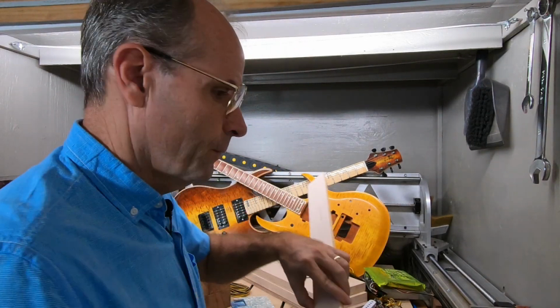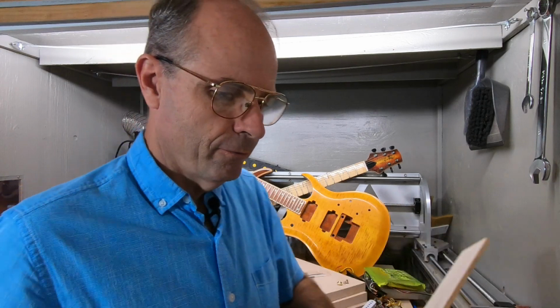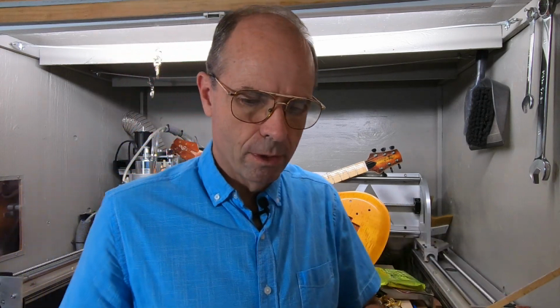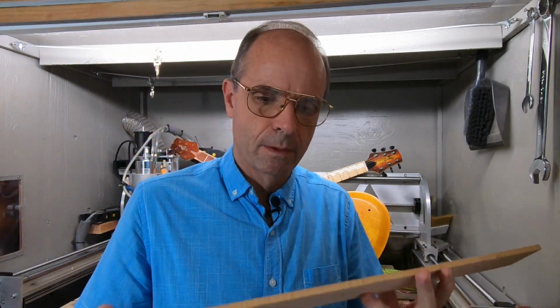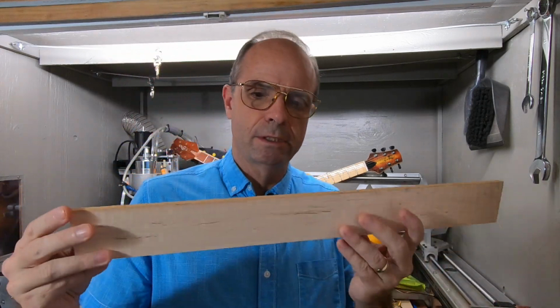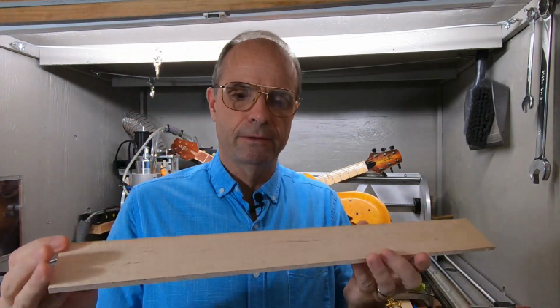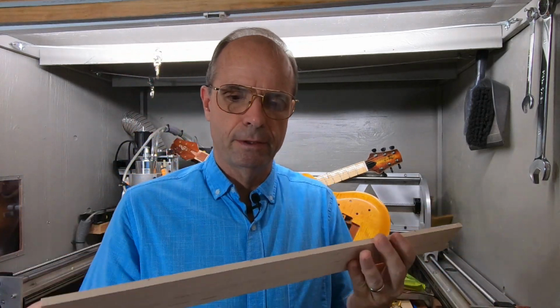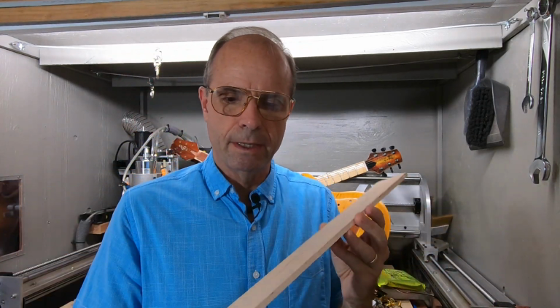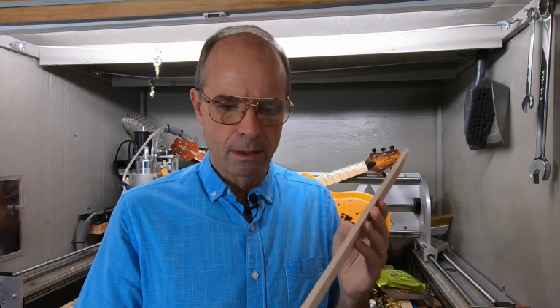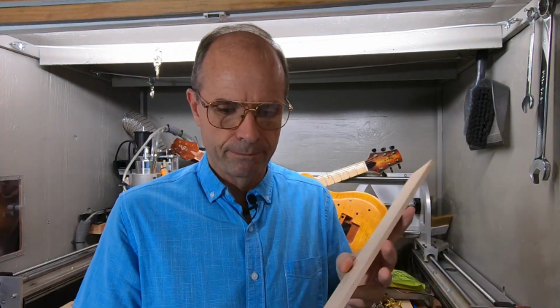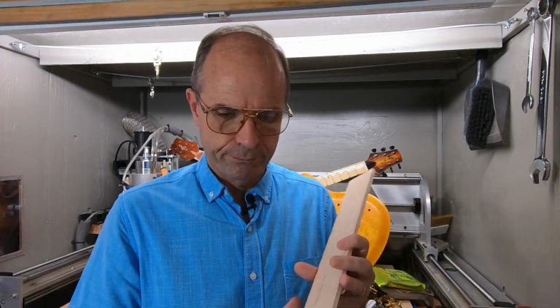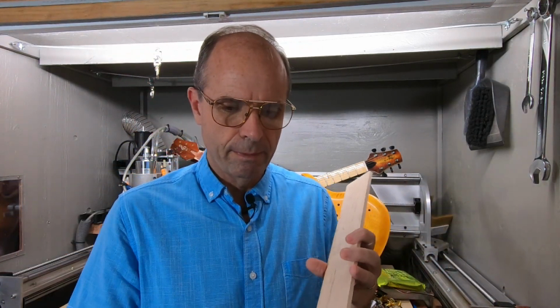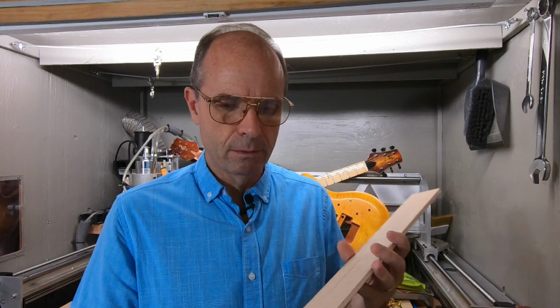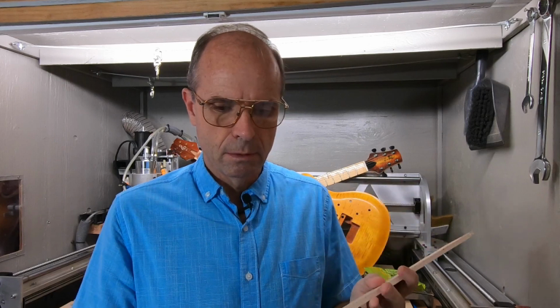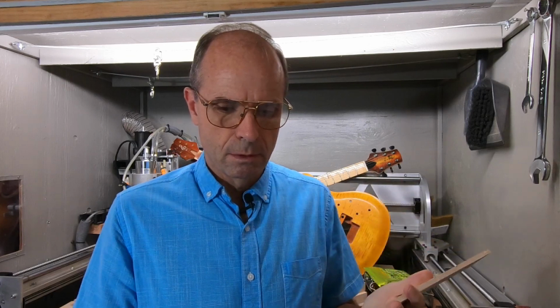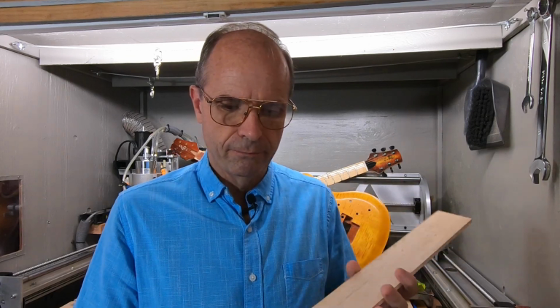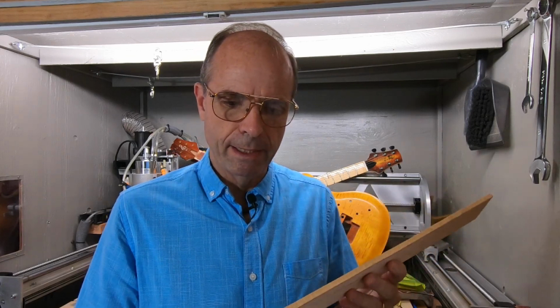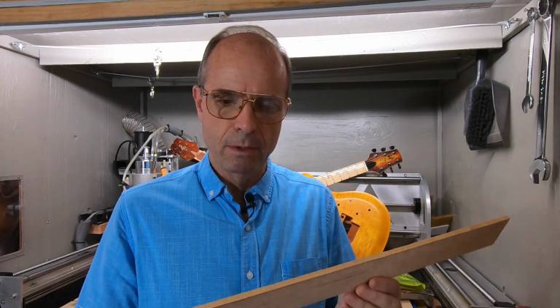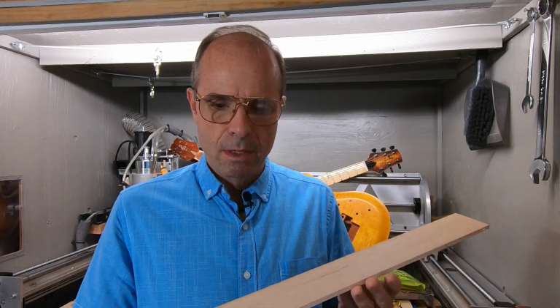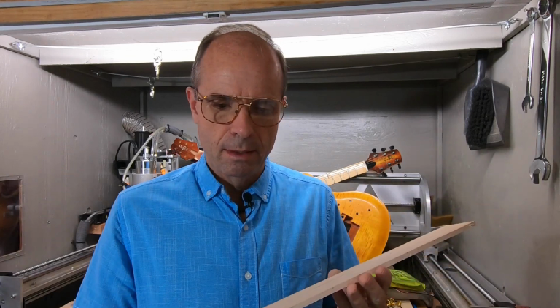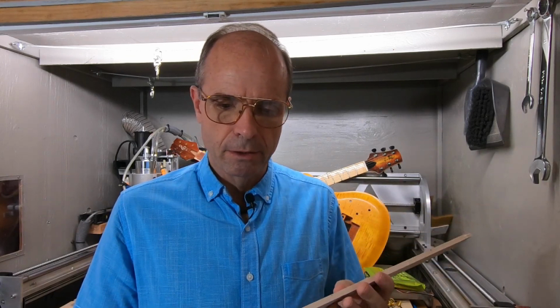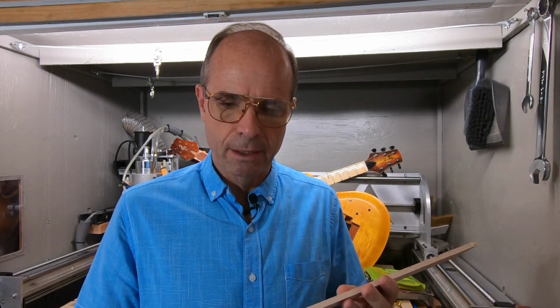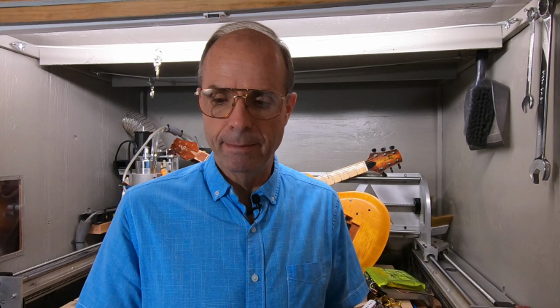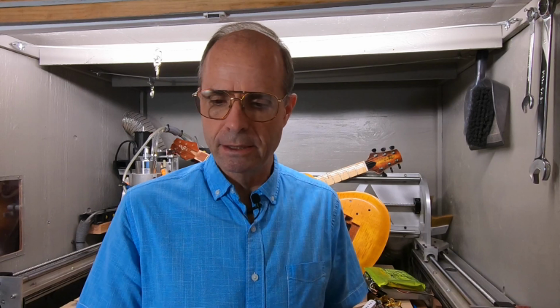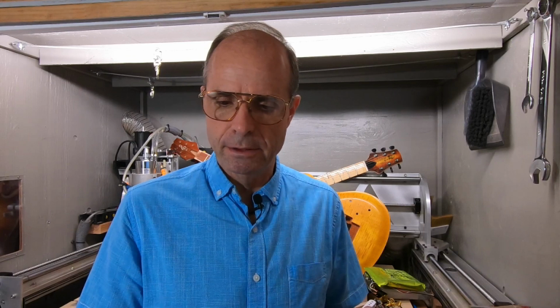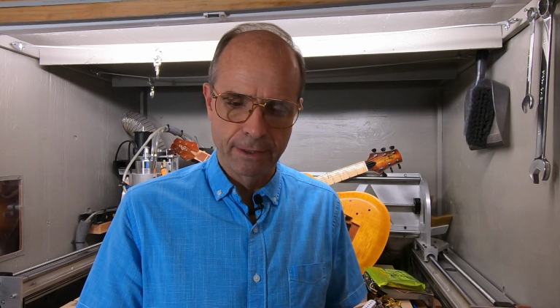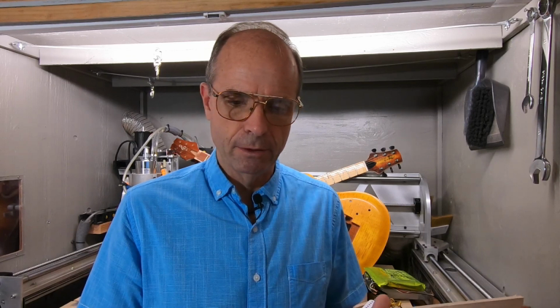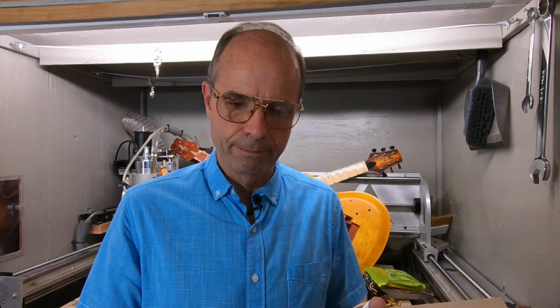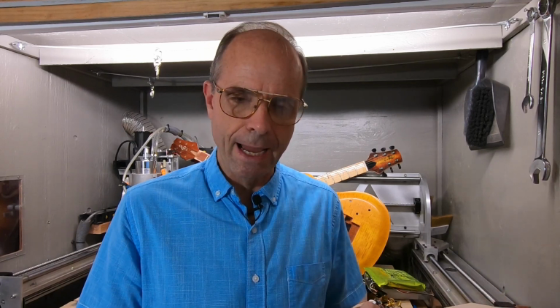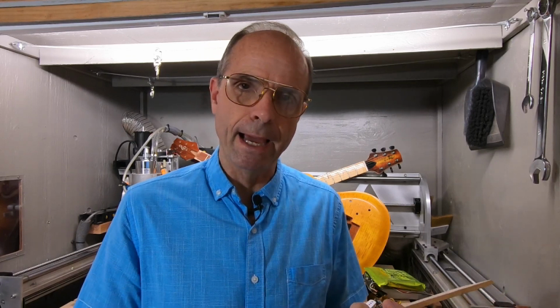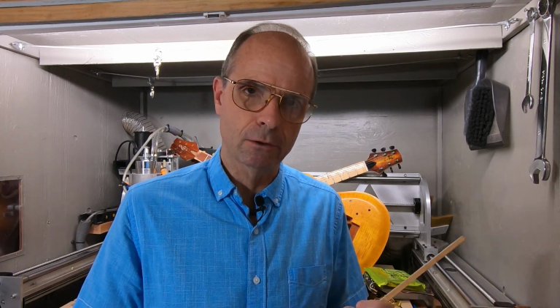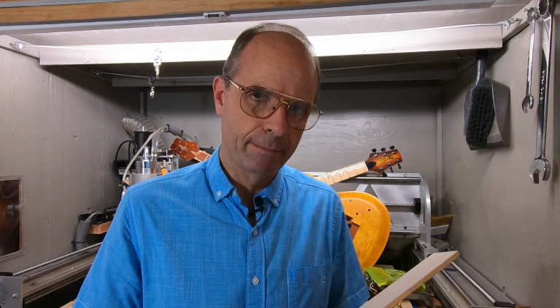And for this fretboard, this is just a piece of striped maple — flame maple. And I'm going to do what they call ebonizing, which is just a fancy word for dyeing it black to look like ebony.